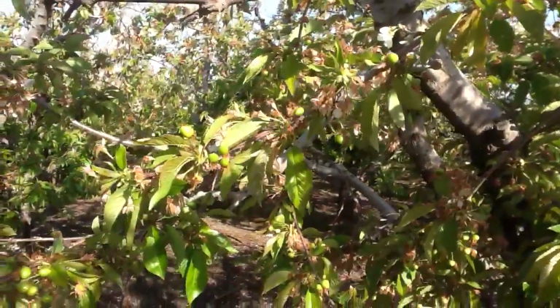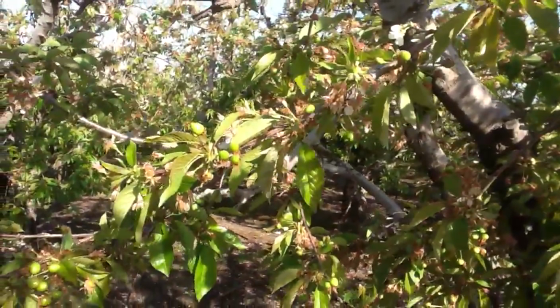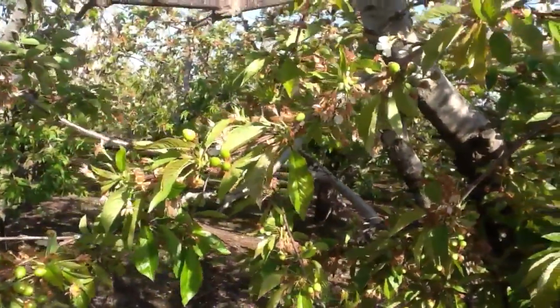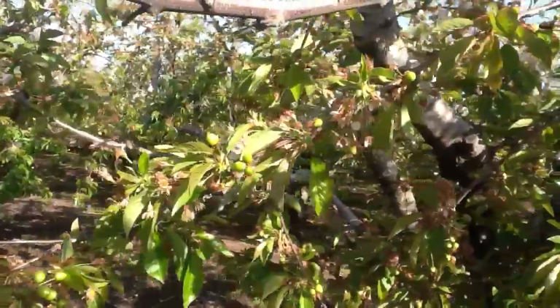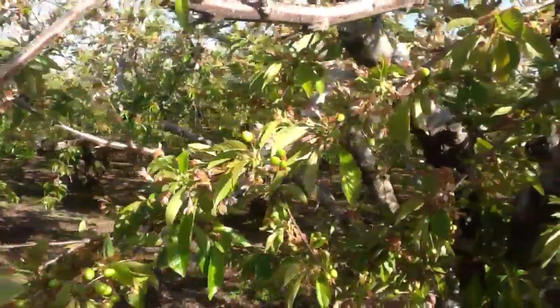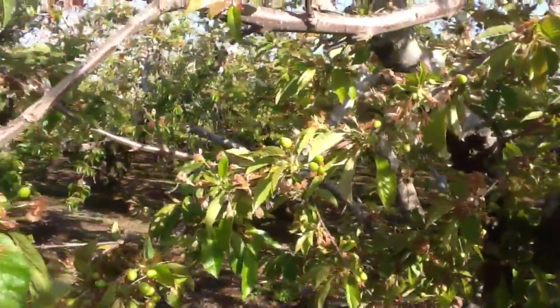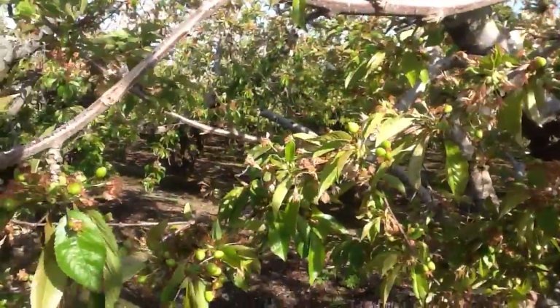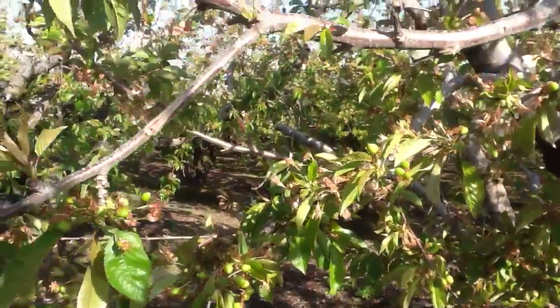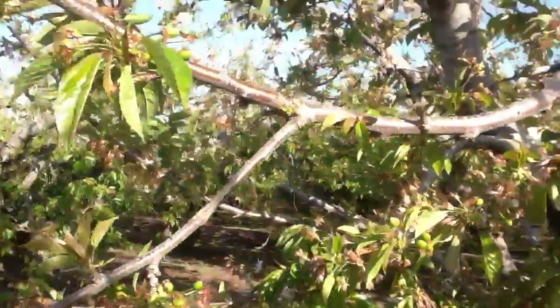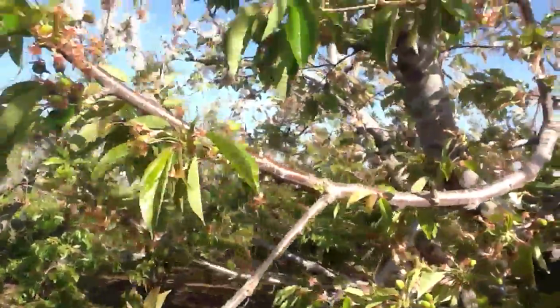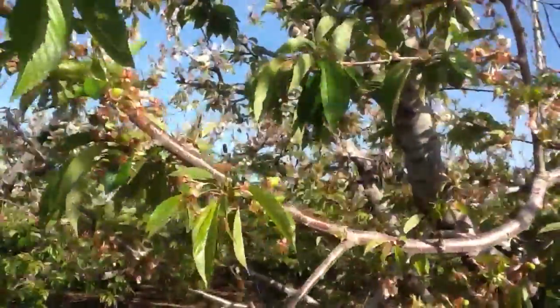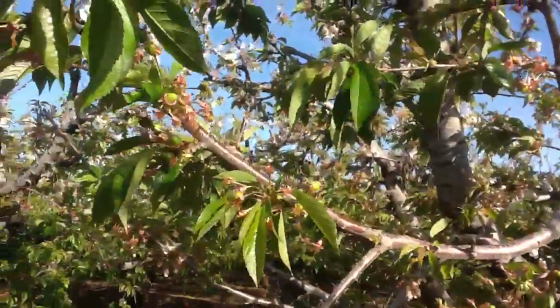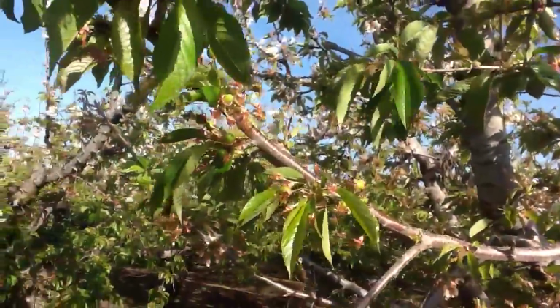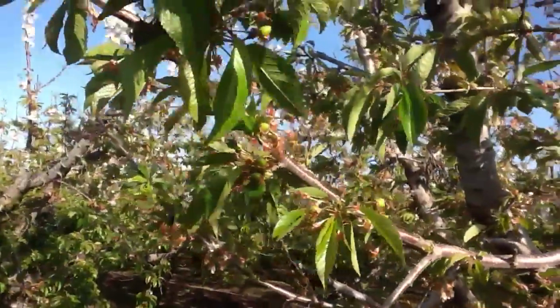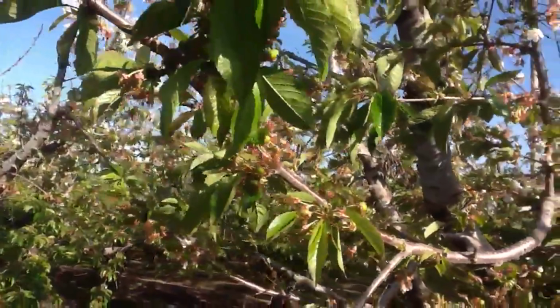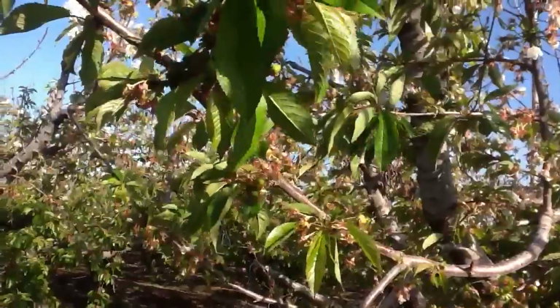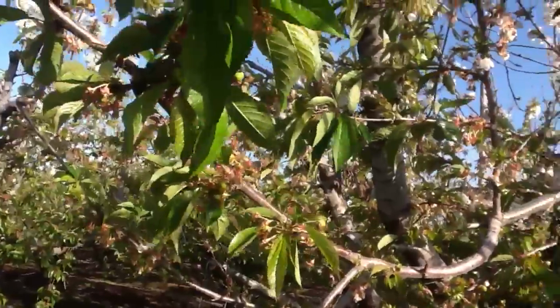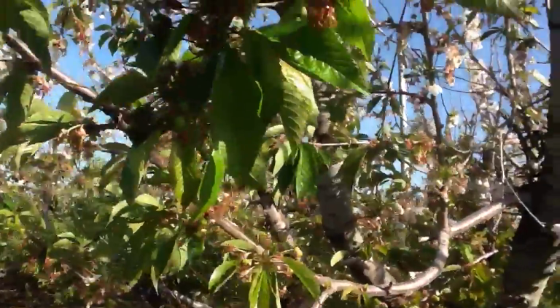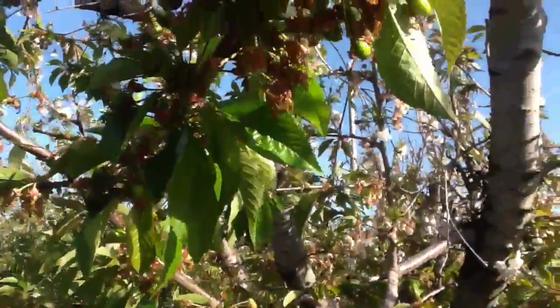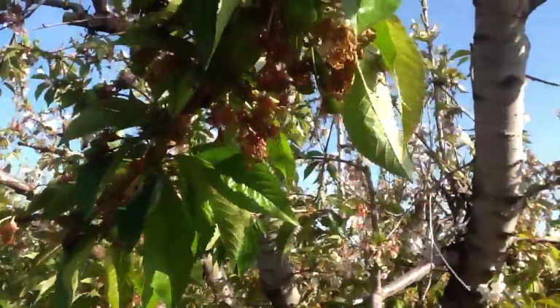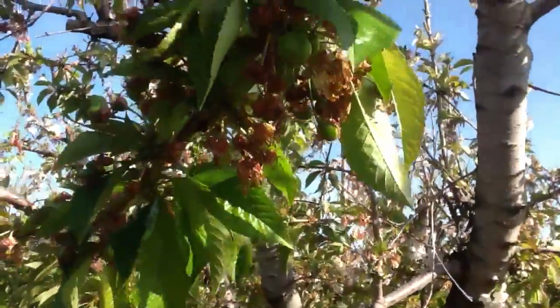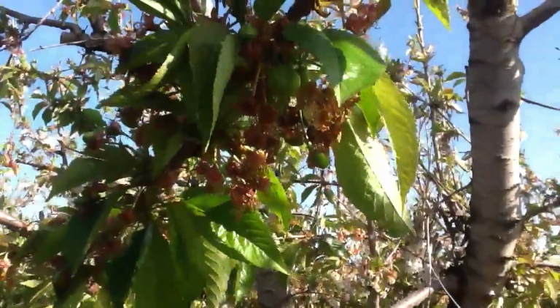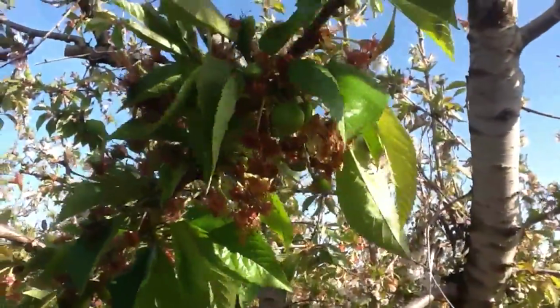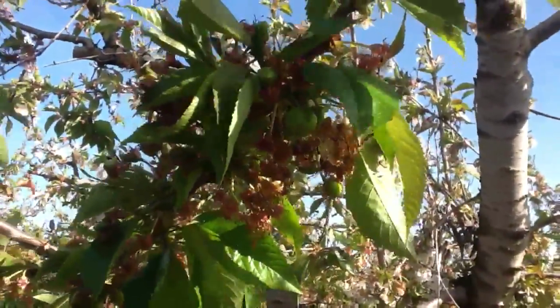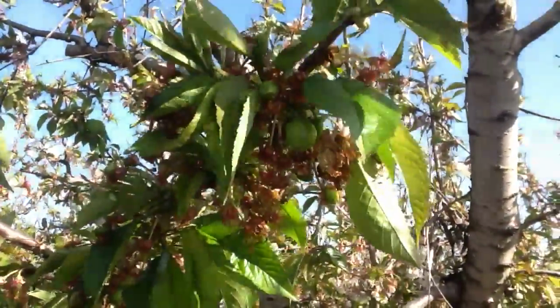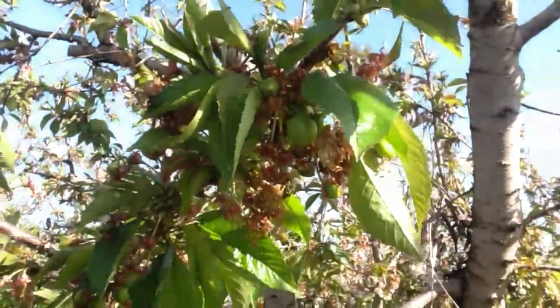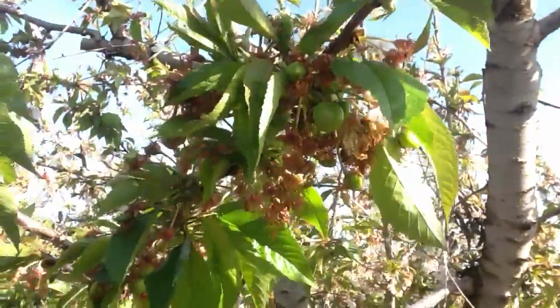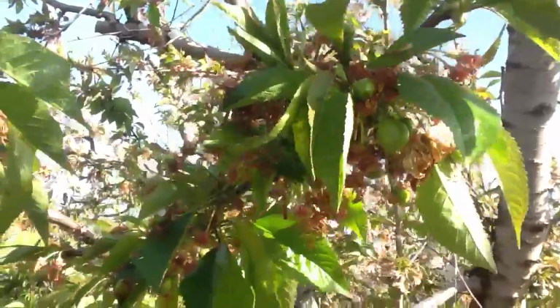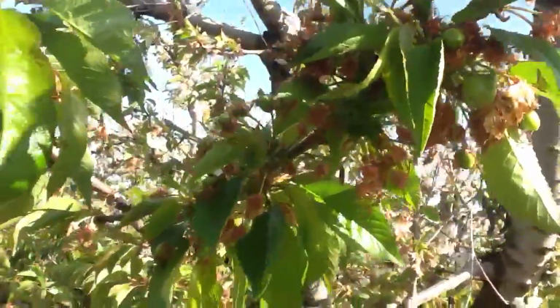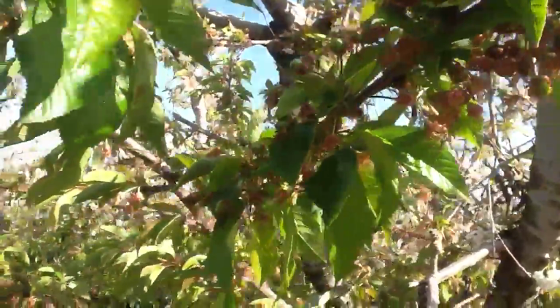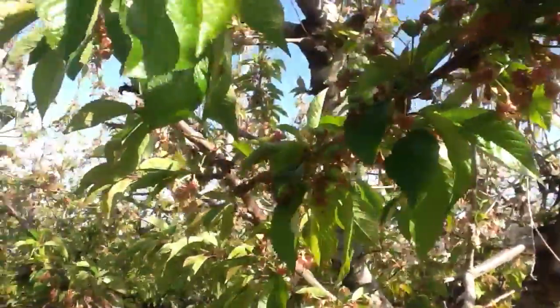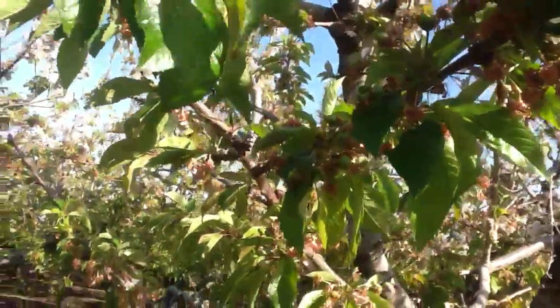We got quite a bit of rain over the weekend, so we went through with another nutrition shot — a fertility foliar spray with fungicide — and these trees look really happy.